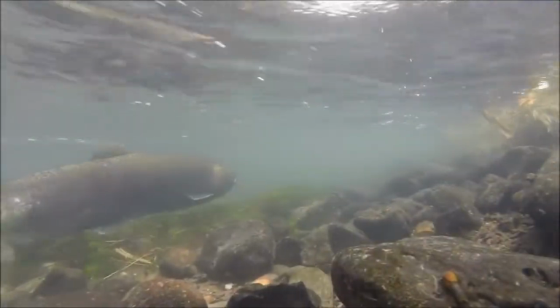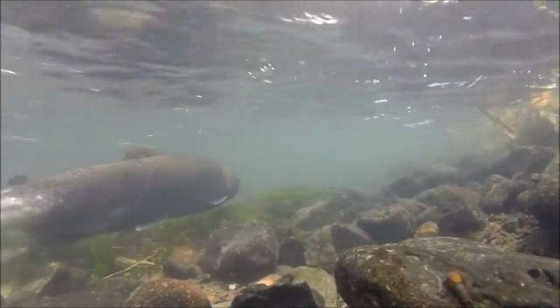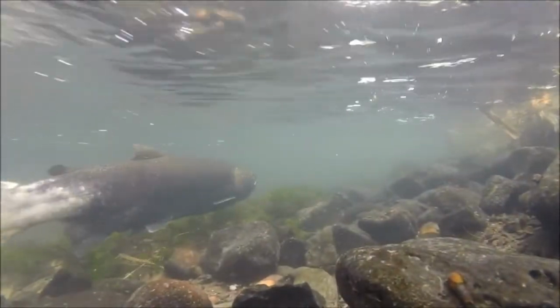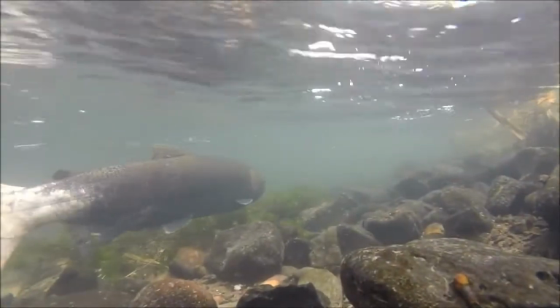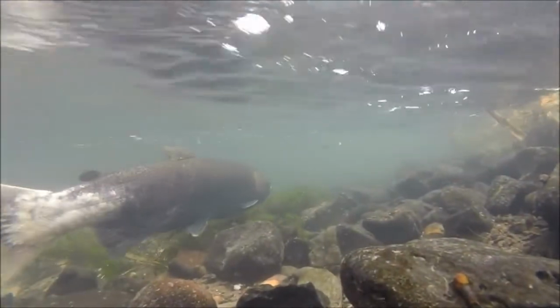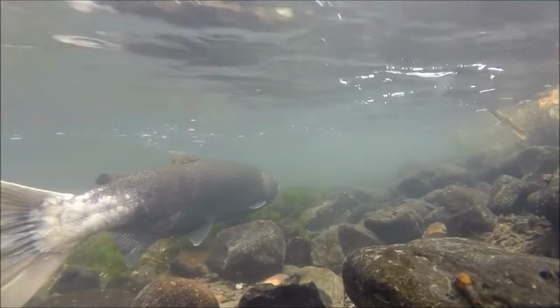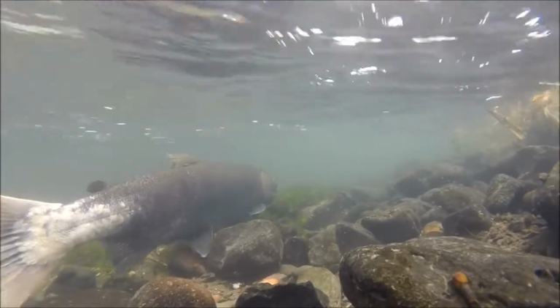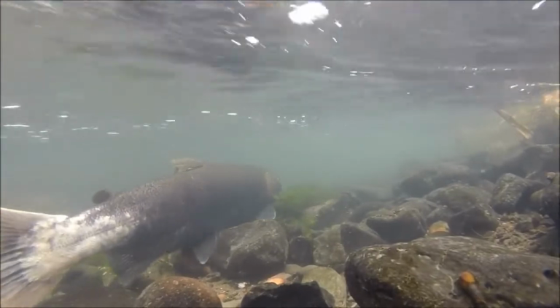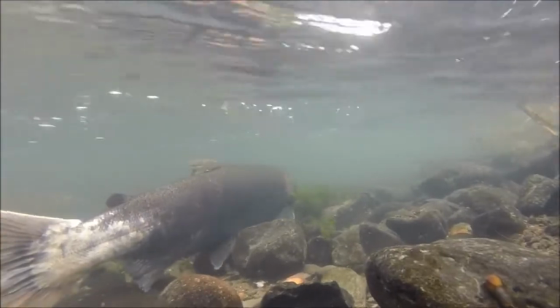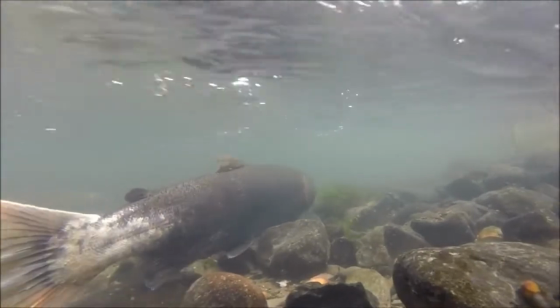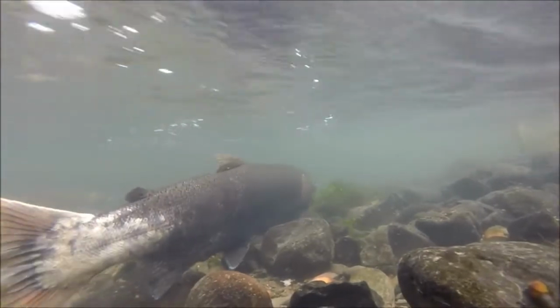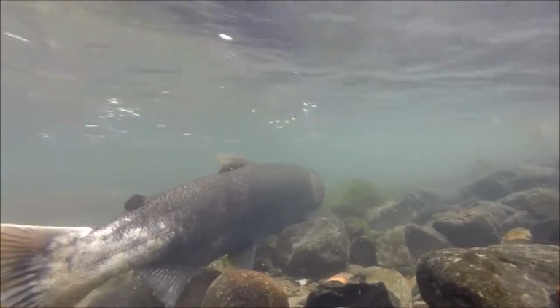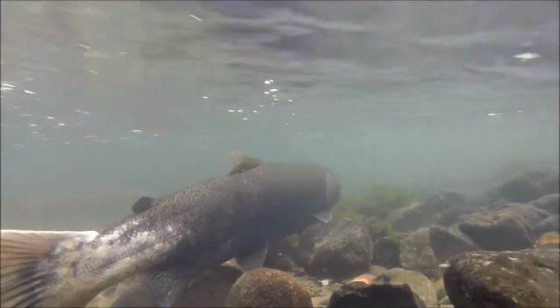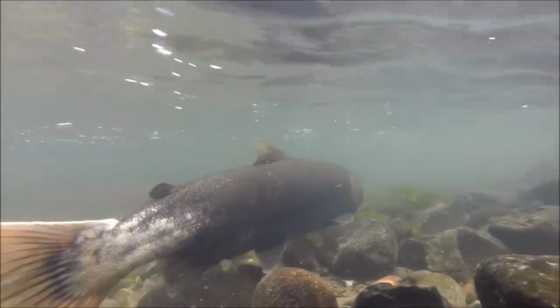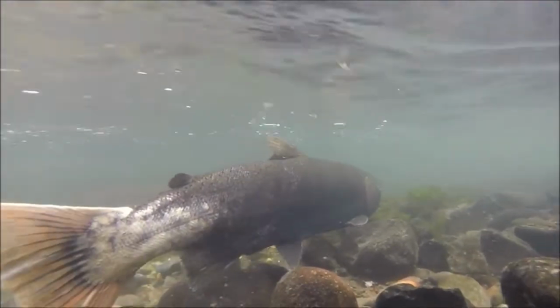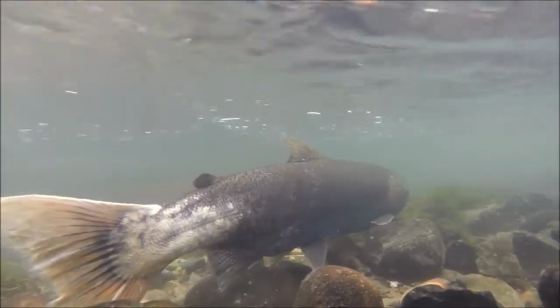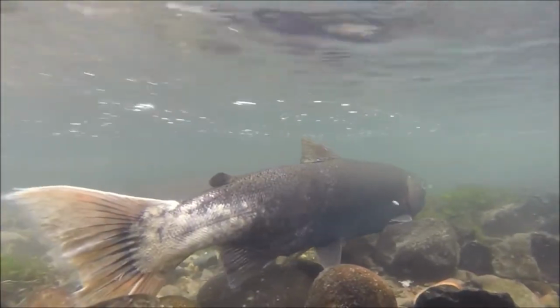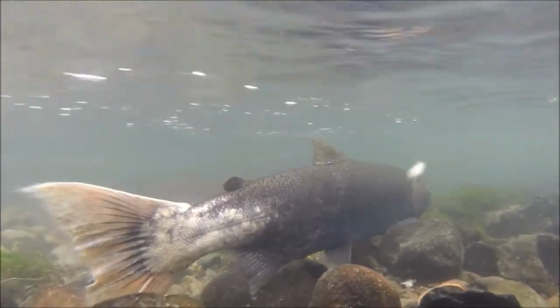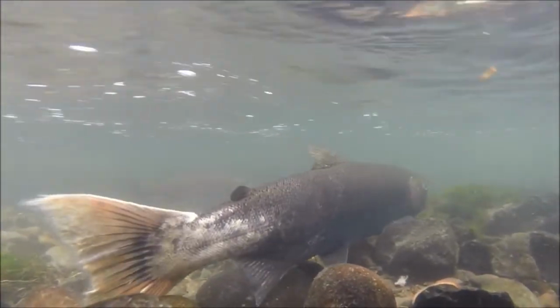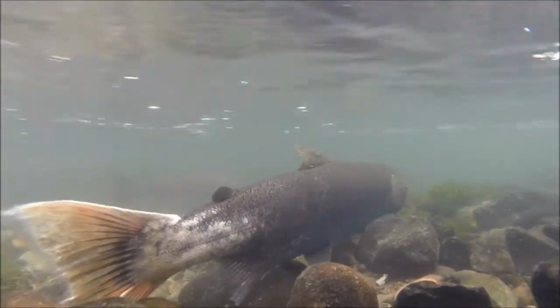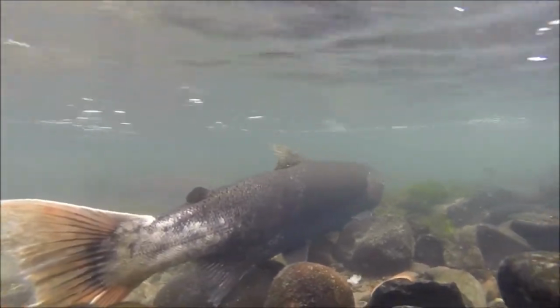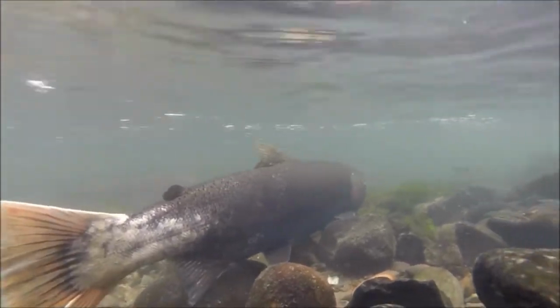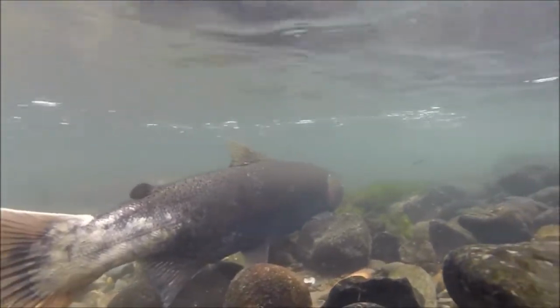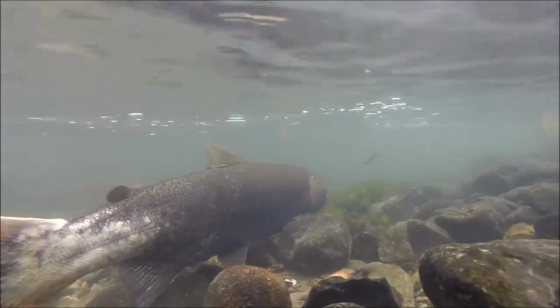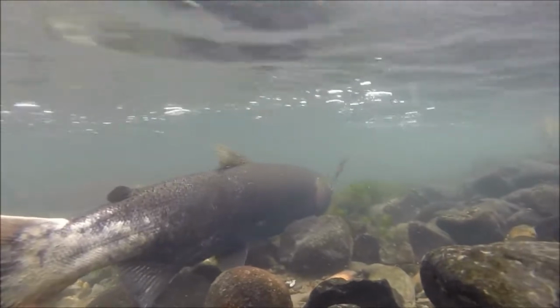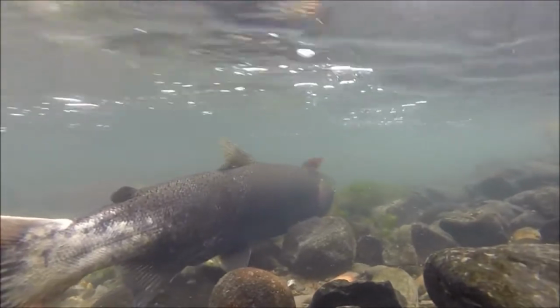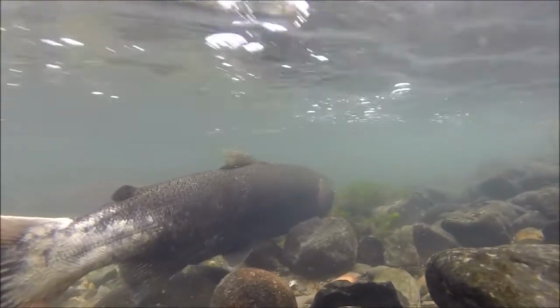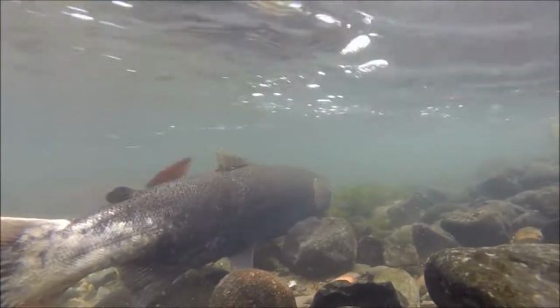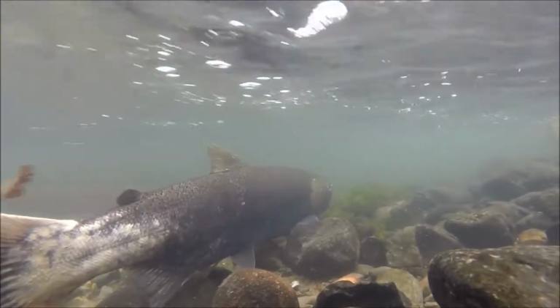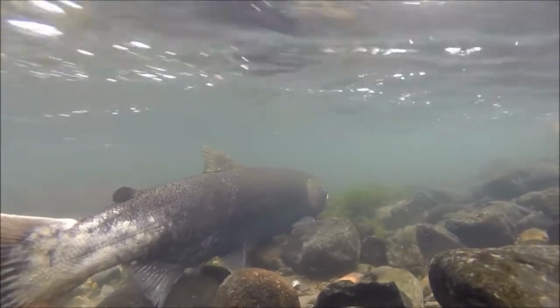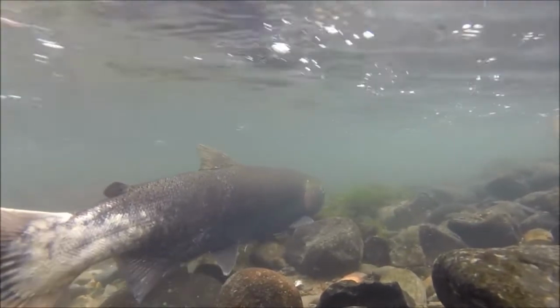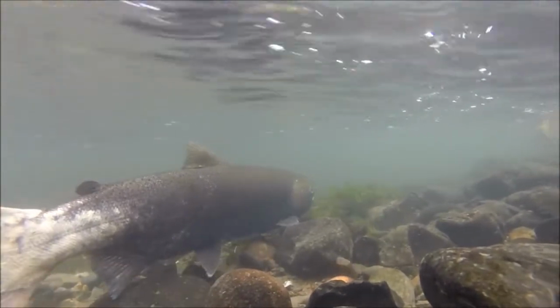After laying the eggs and building the nest to her satisfaction, she'll sit on the nest protecting it from predators — that could be other fish, animals, or humans.